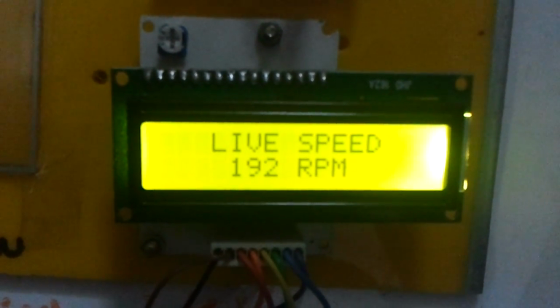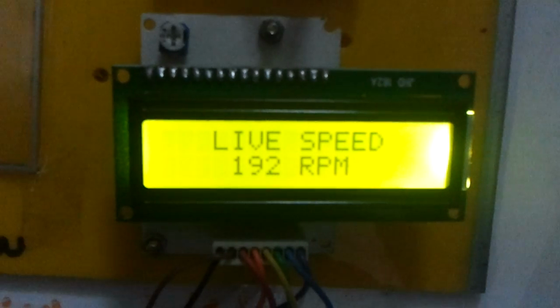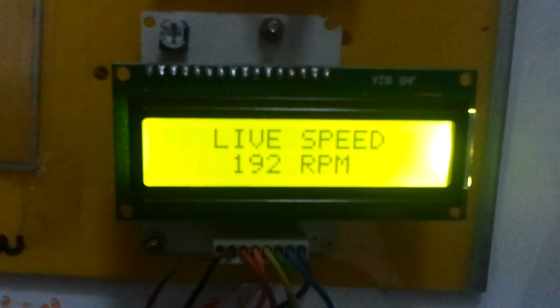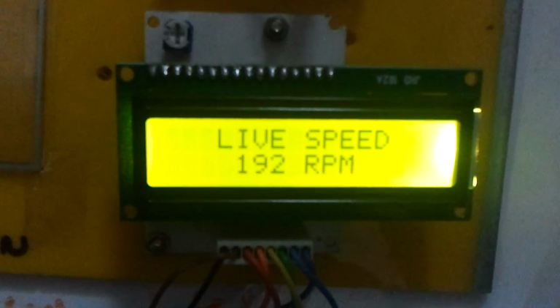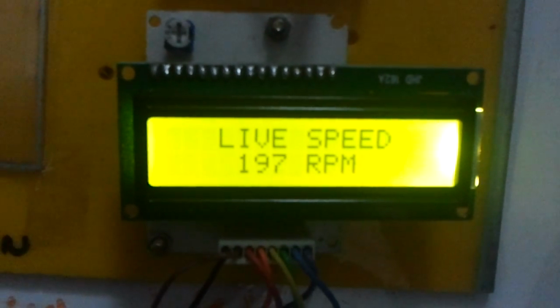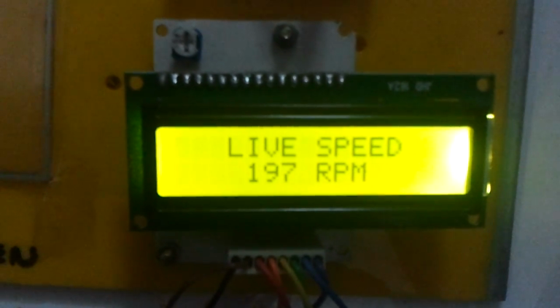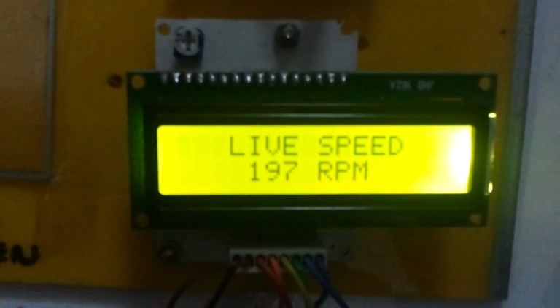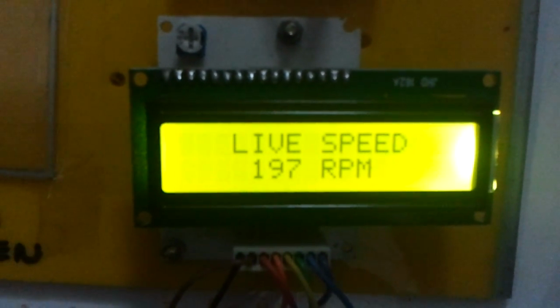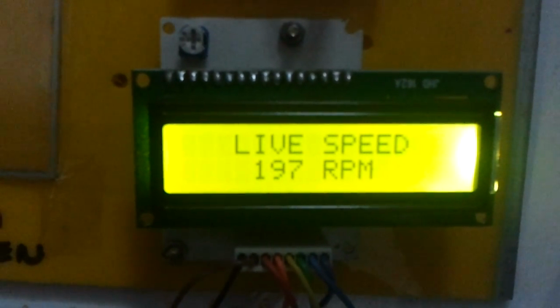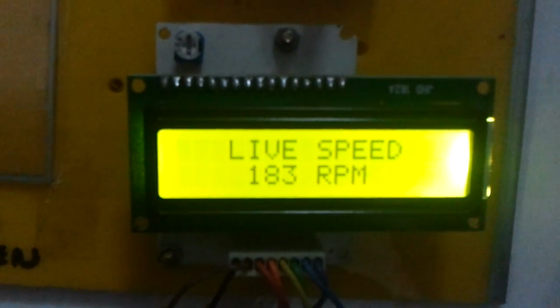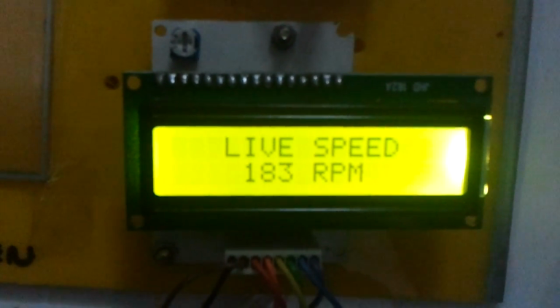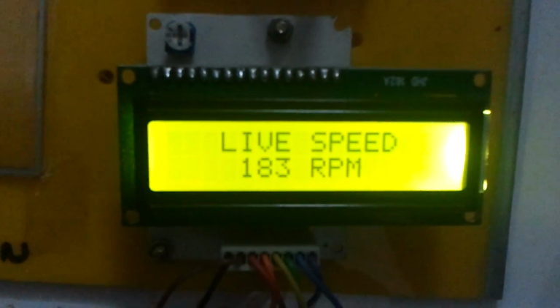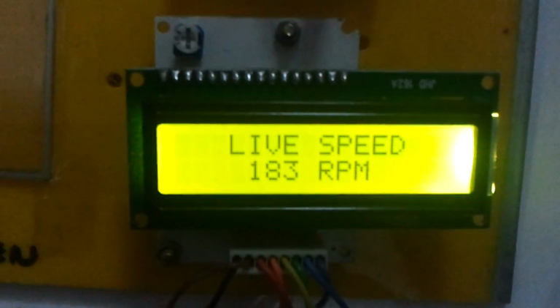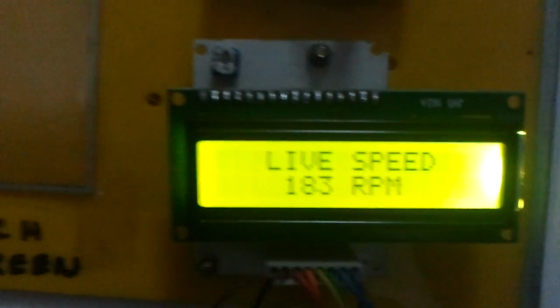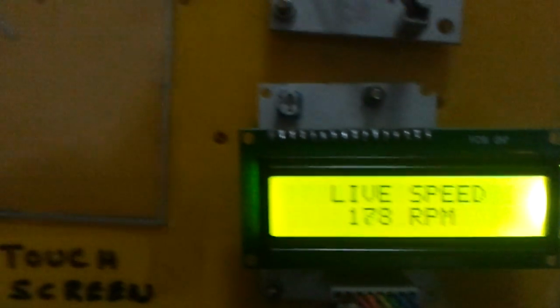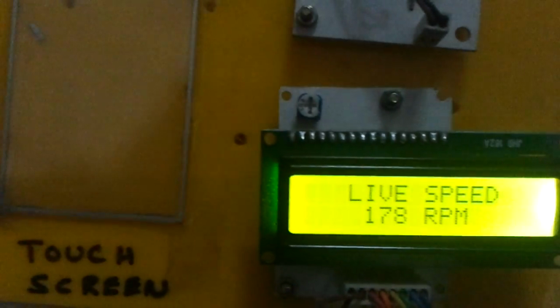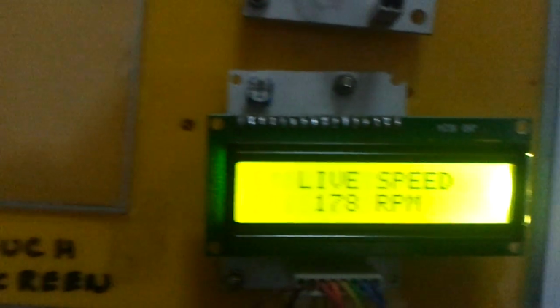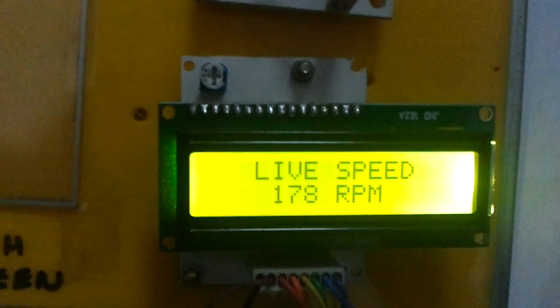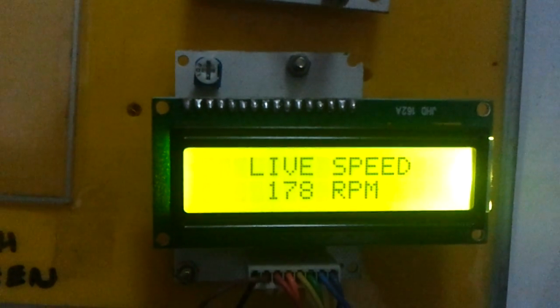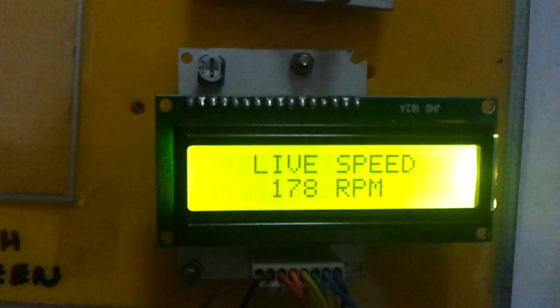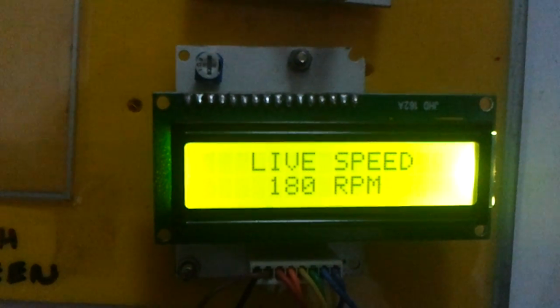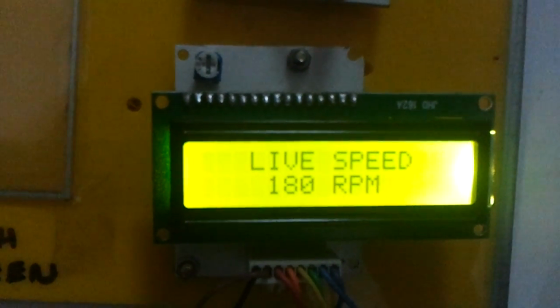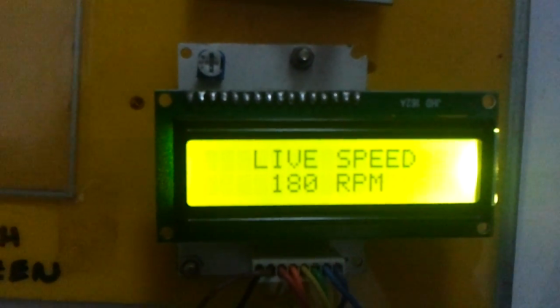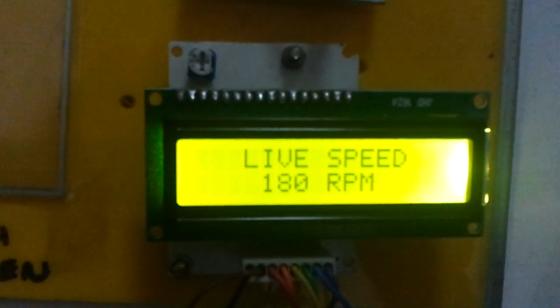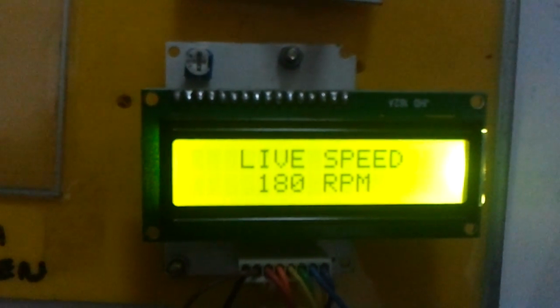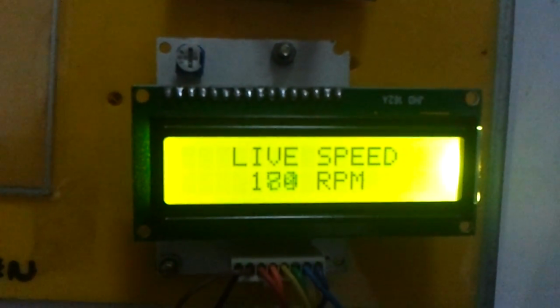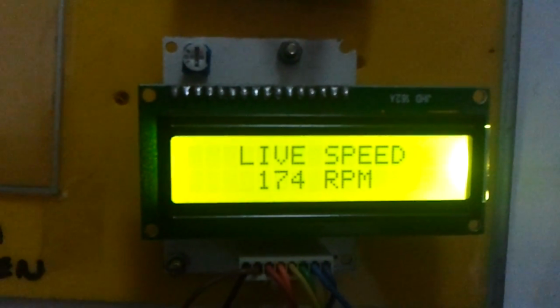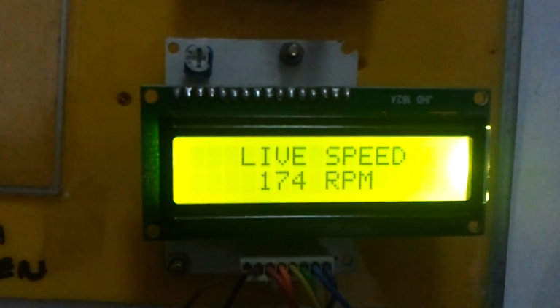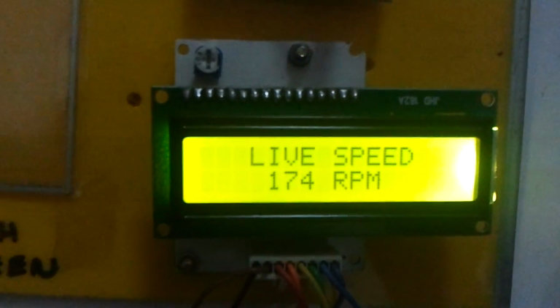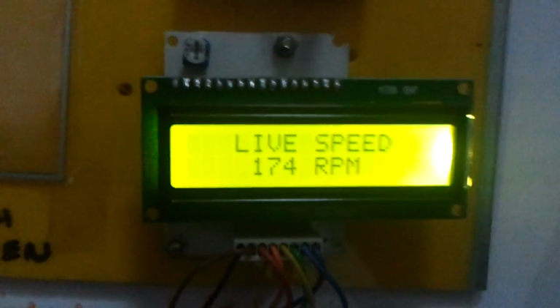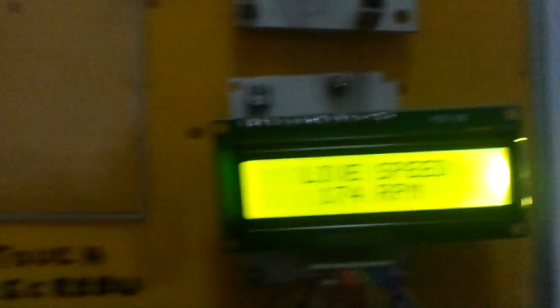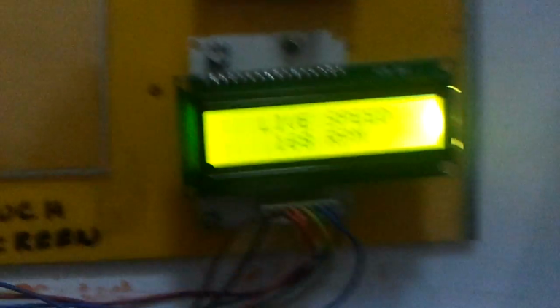You can see the motor speed varying. The live speed is 183, 178 — it is almost near to 180 RPM.